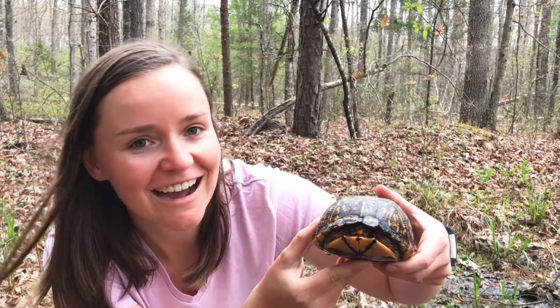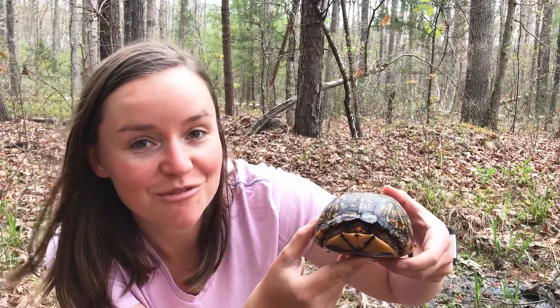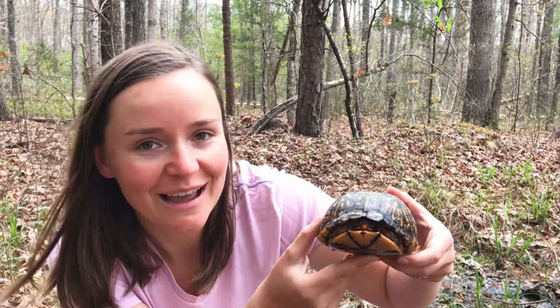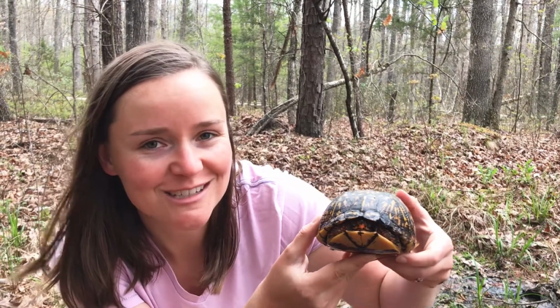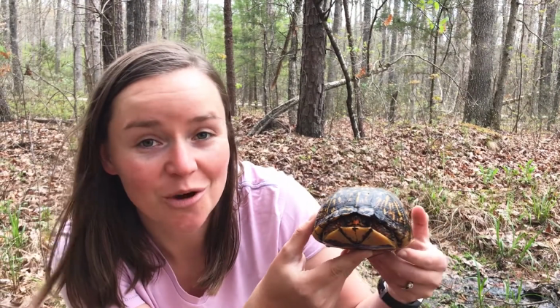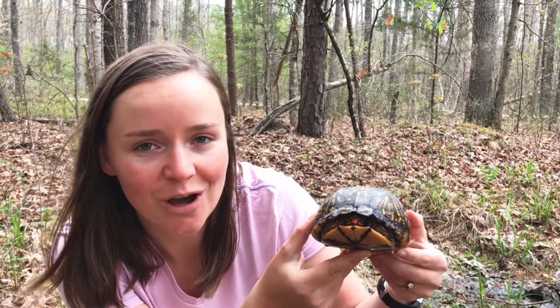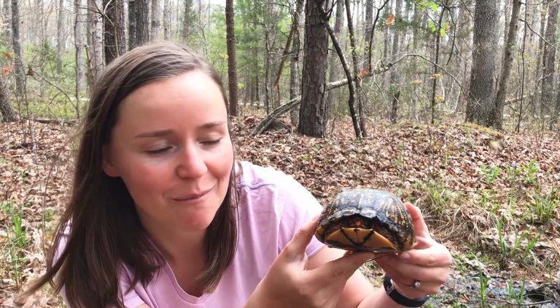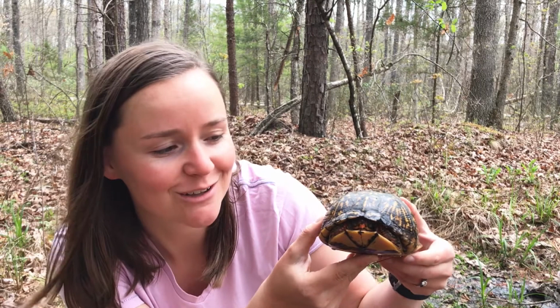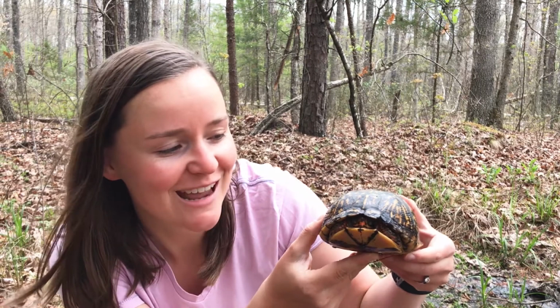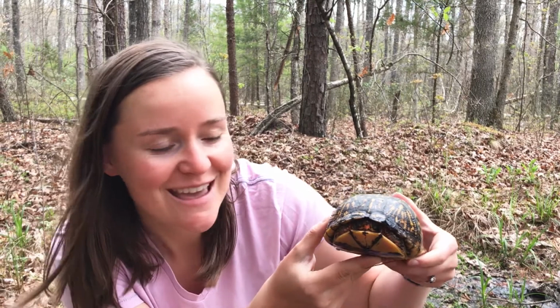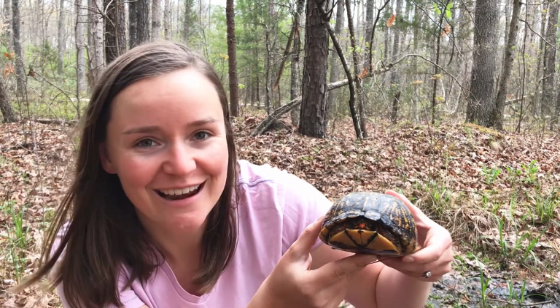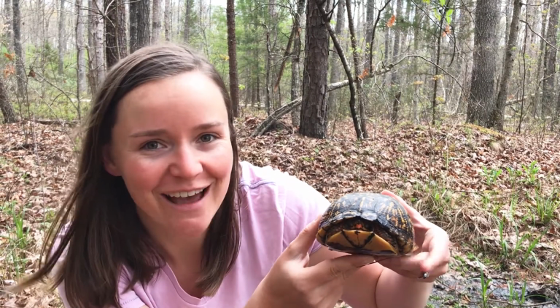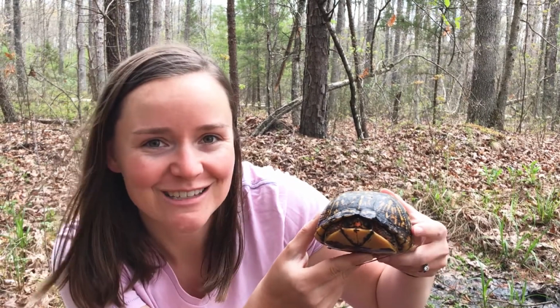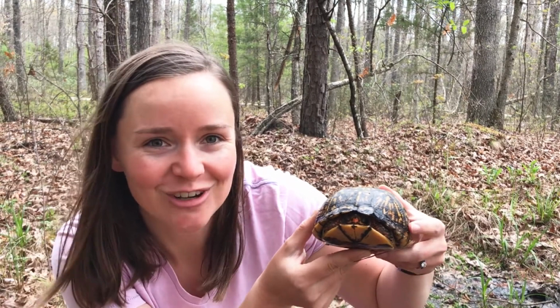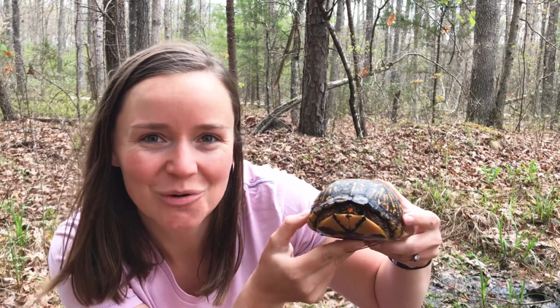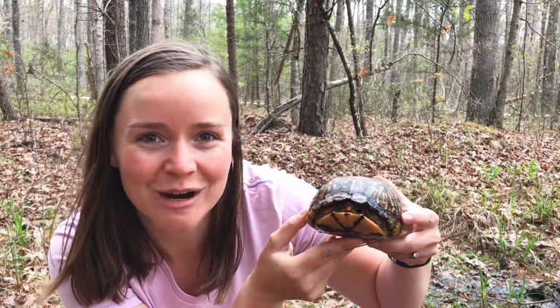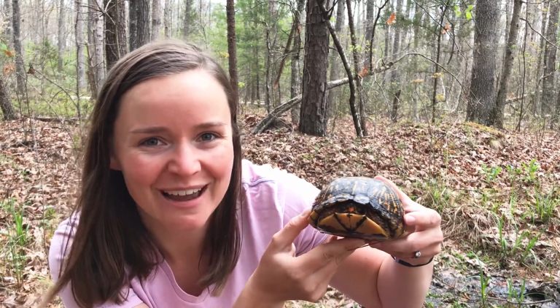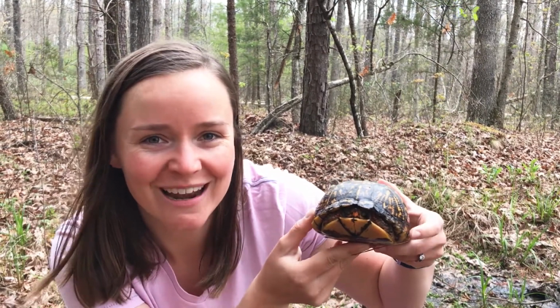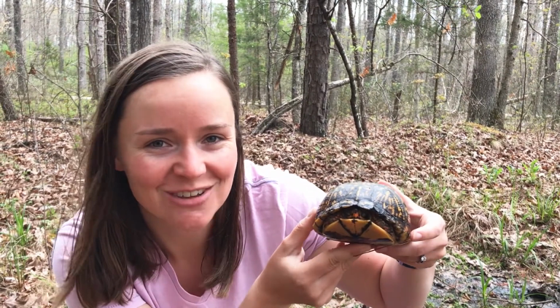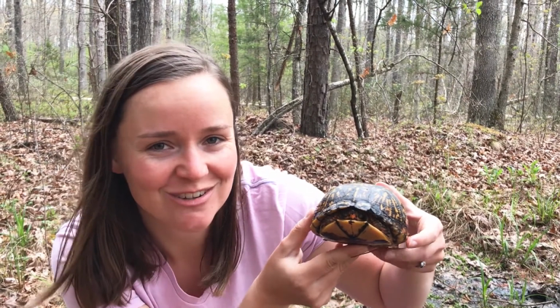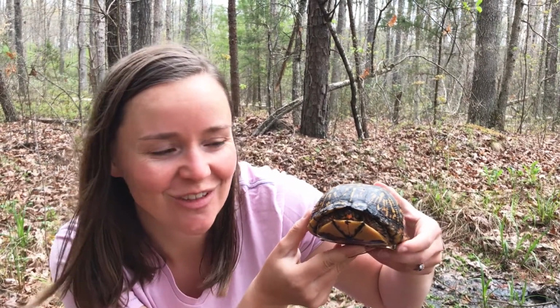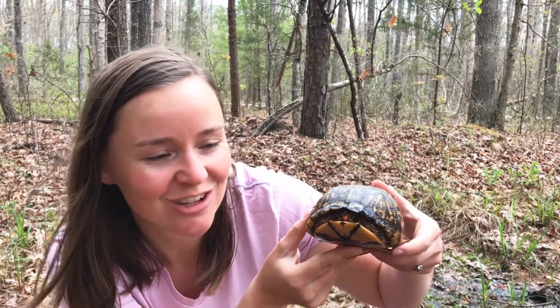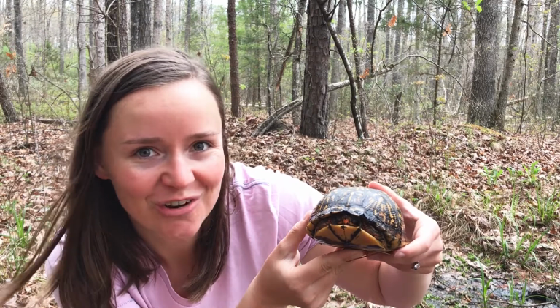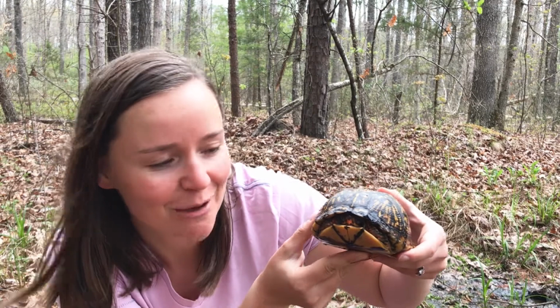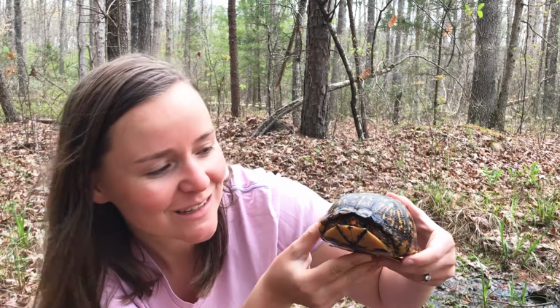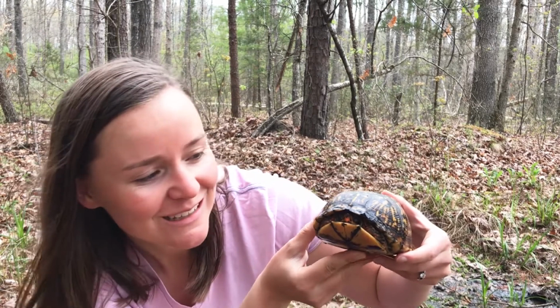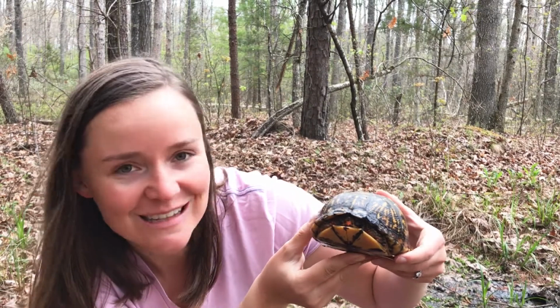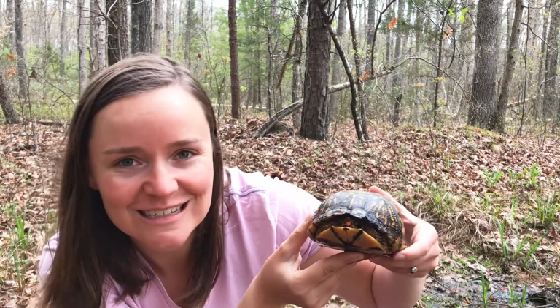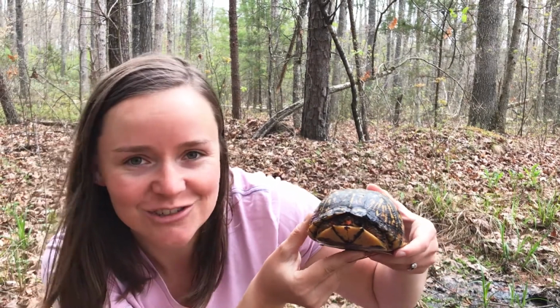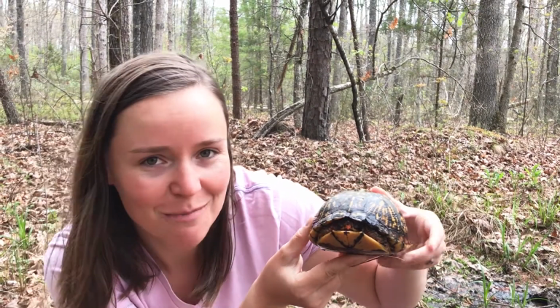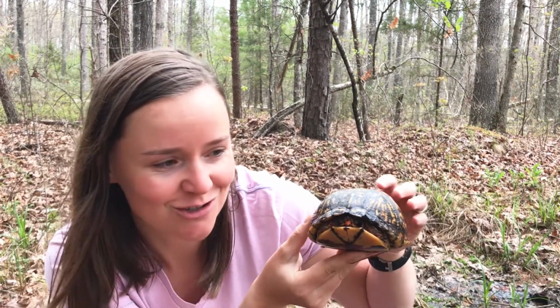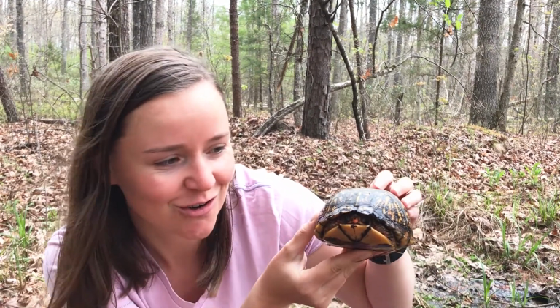Hi everybody. I was taking a walk around my house today and I found this really cool reptile that I think you guys are gonna love to learn about. This is an eastern box turtle.